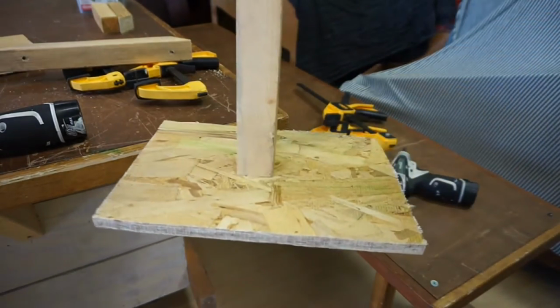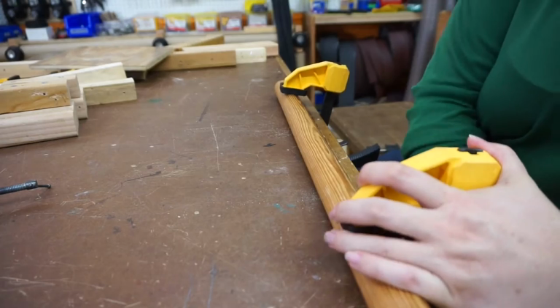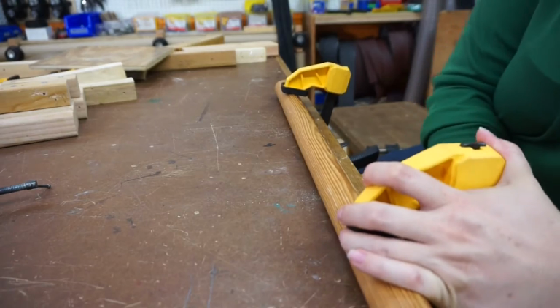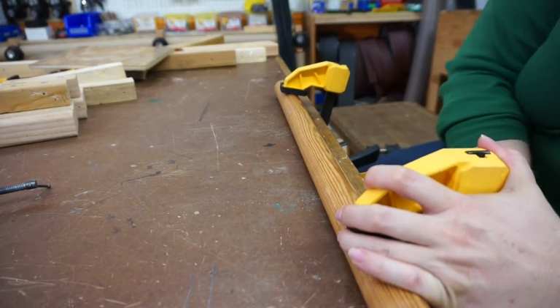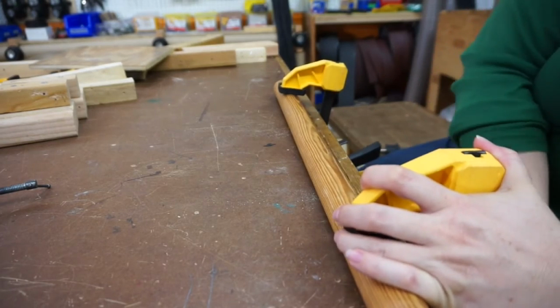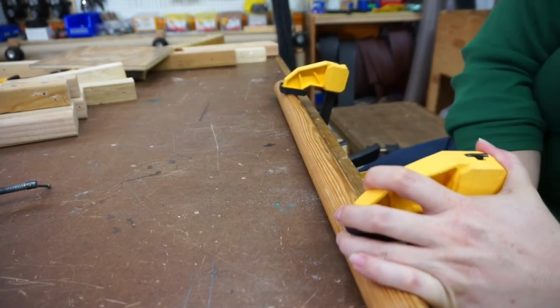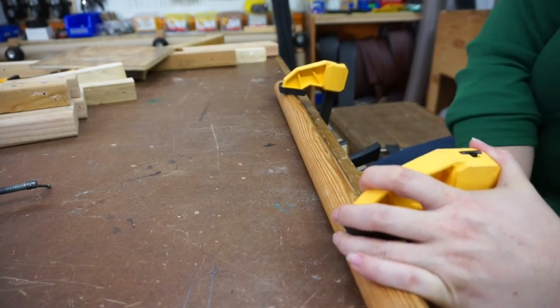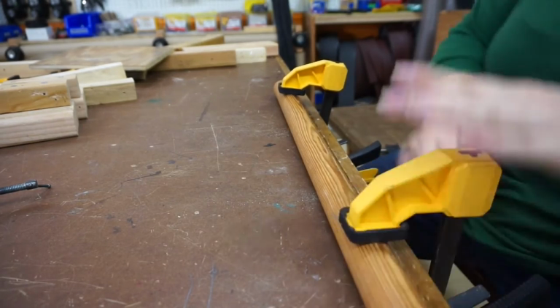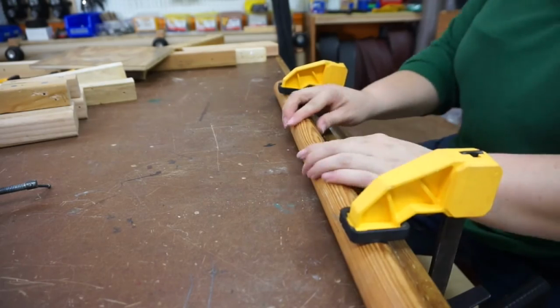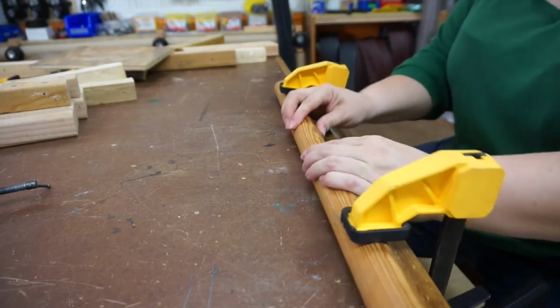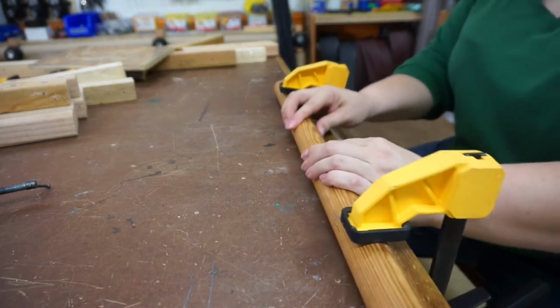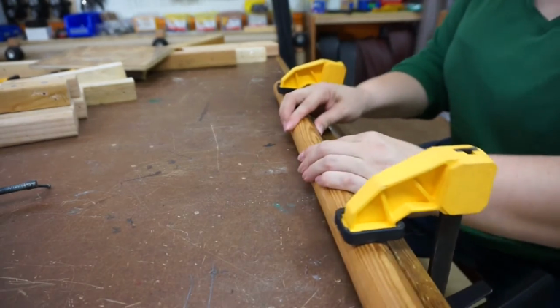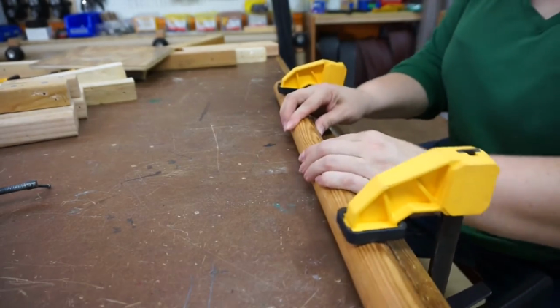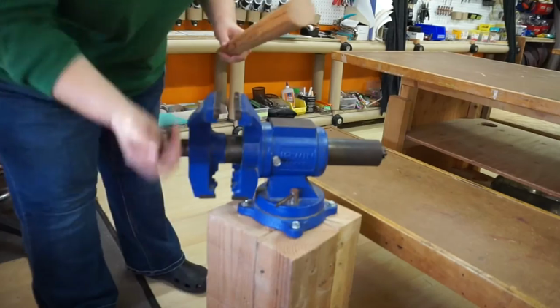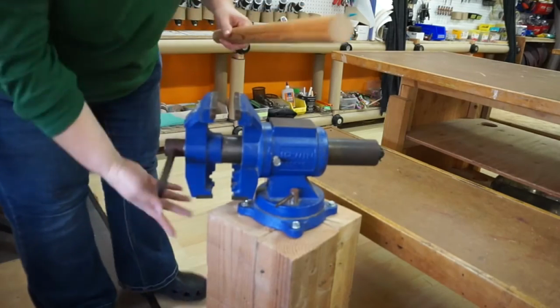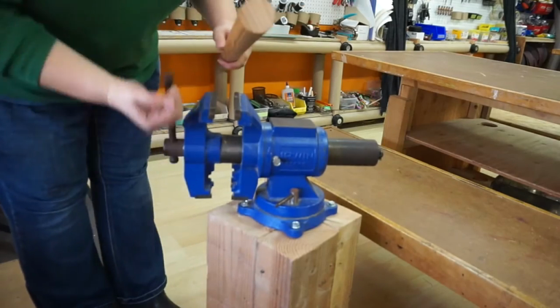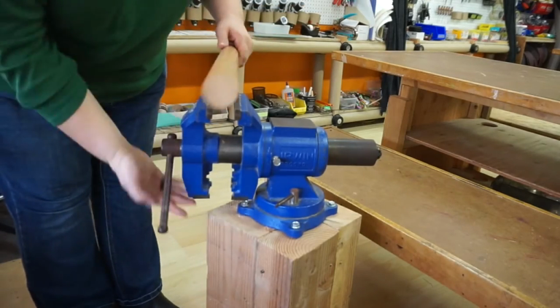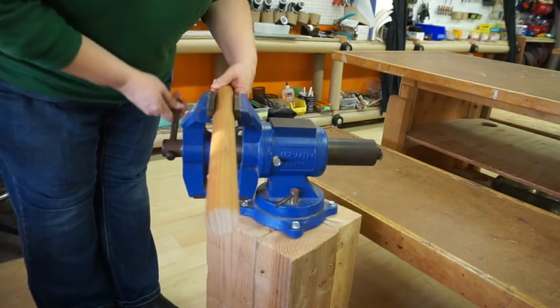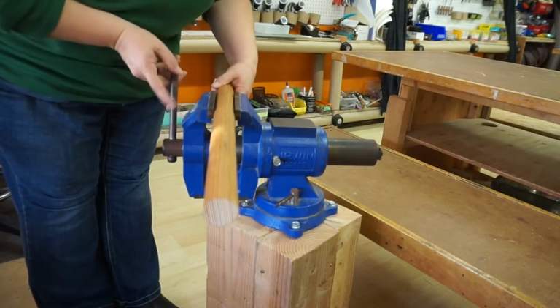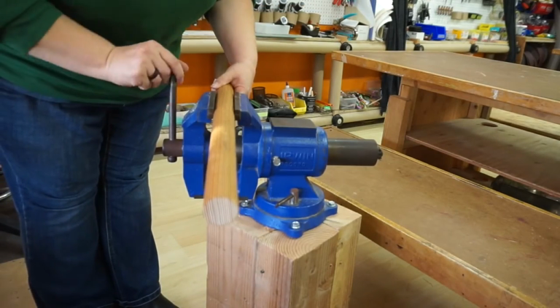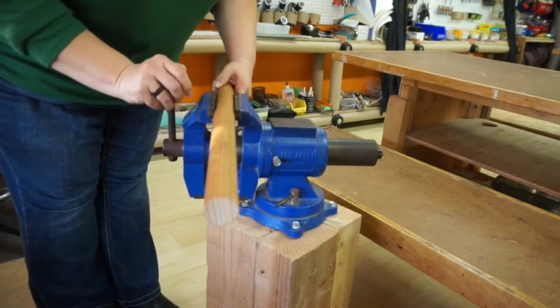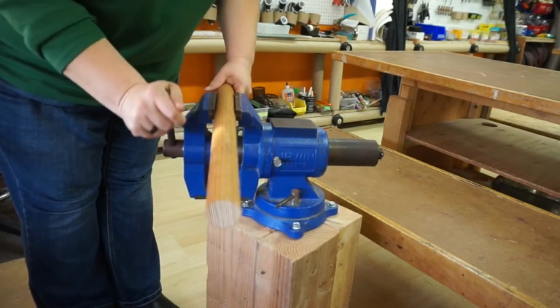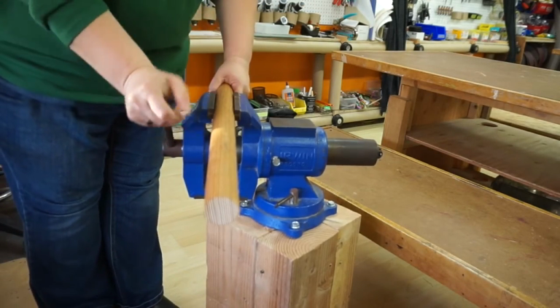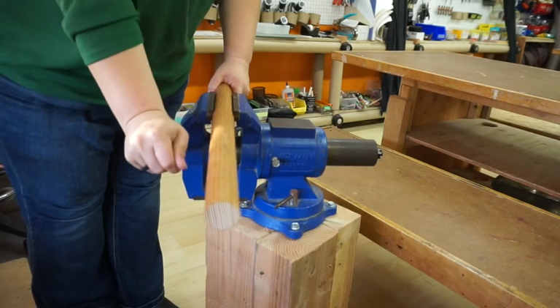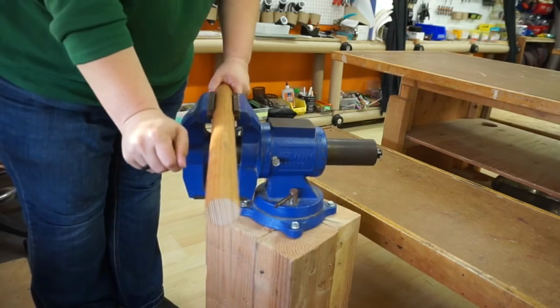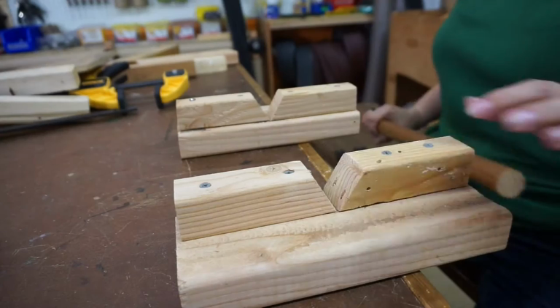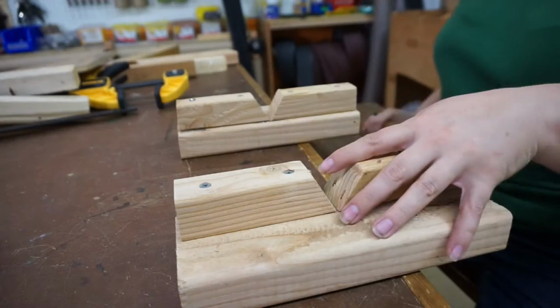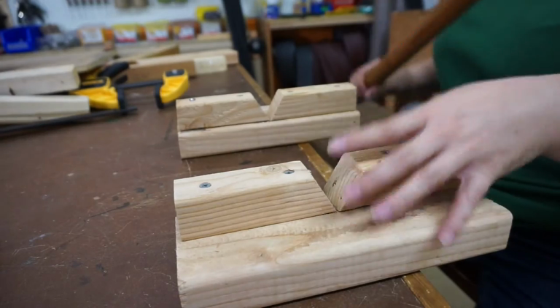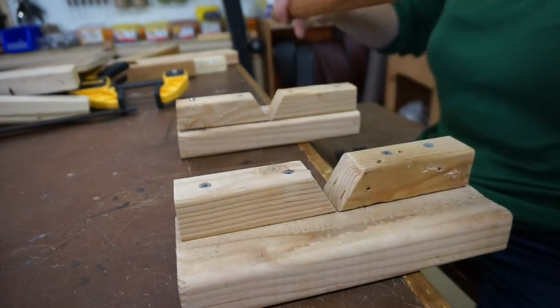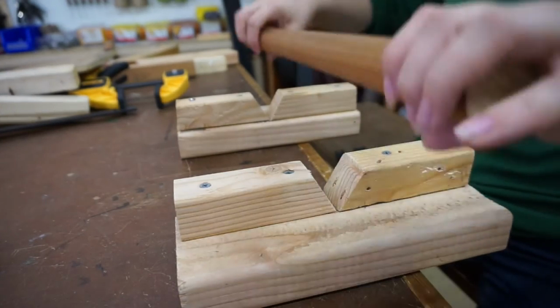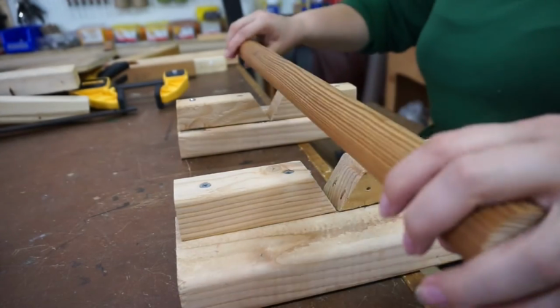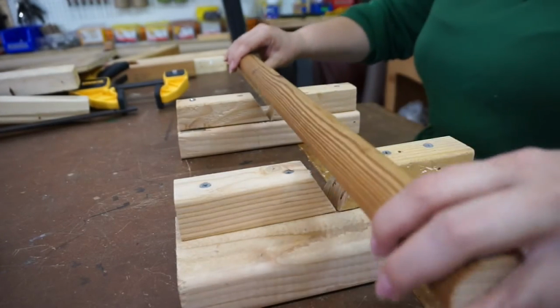Clamping dowels or PVC pipes can be a challenge — they roll, and they don't like to stay still. You can clamp them up in a vise, or create a jig like this one with a V-shape that keeps them from rolling away.